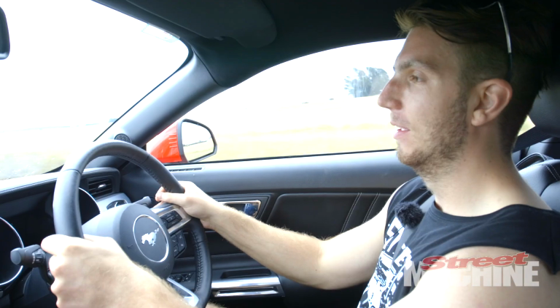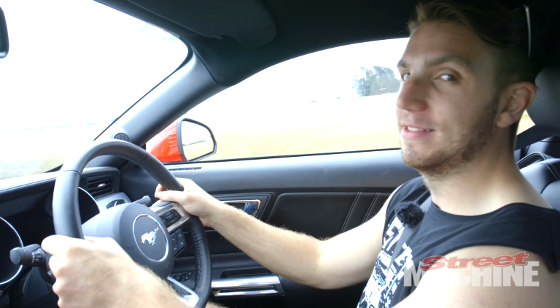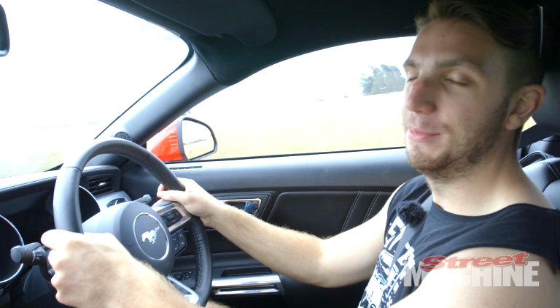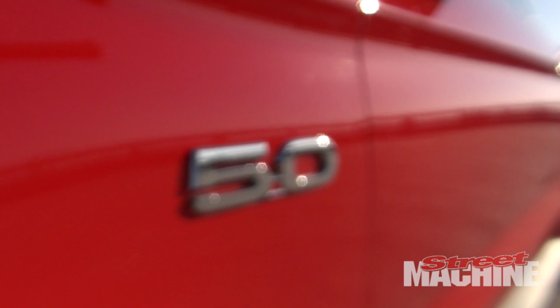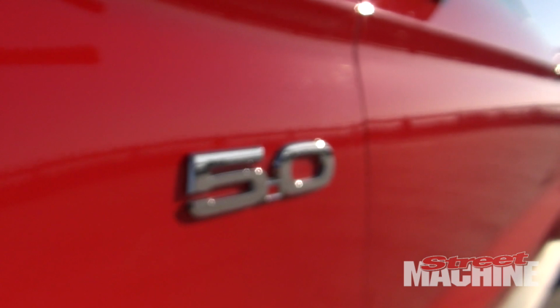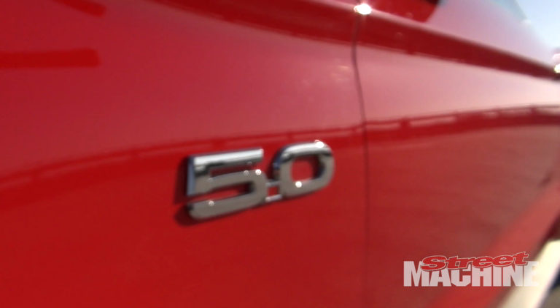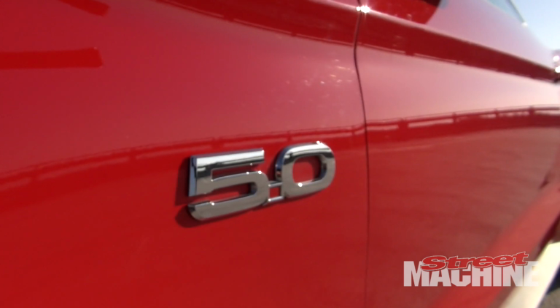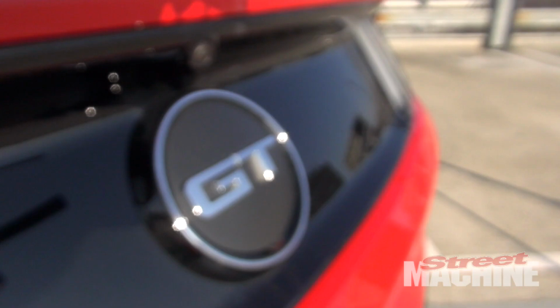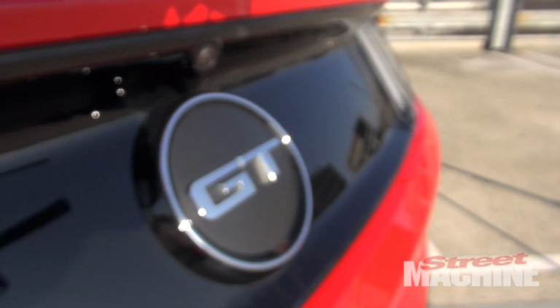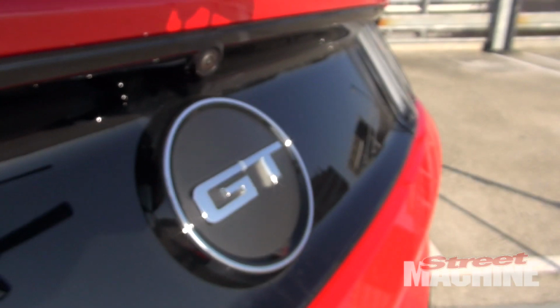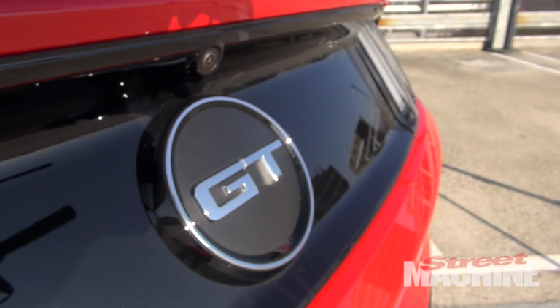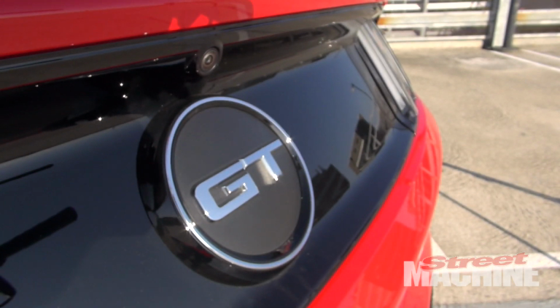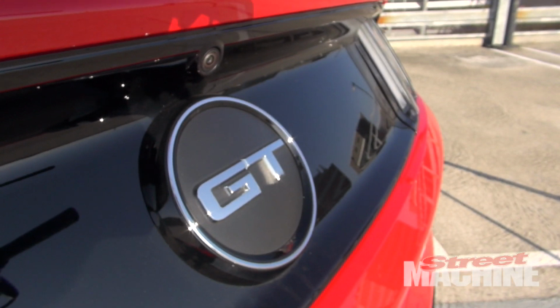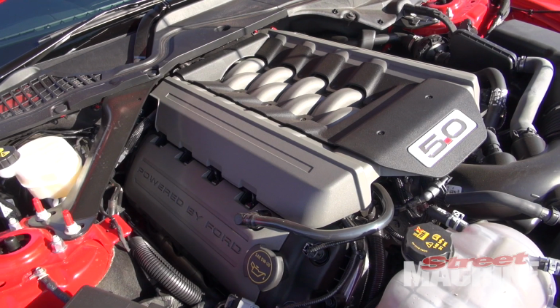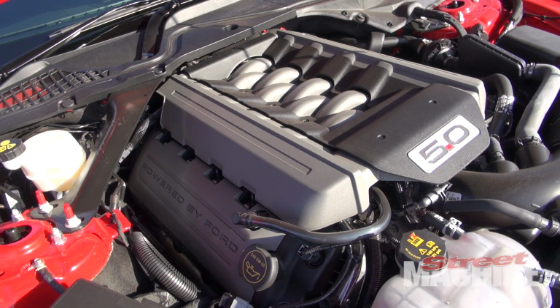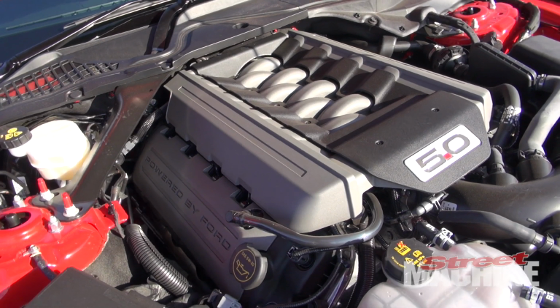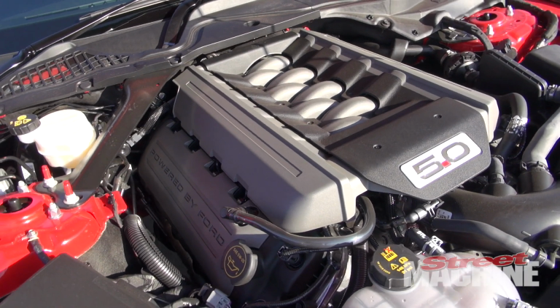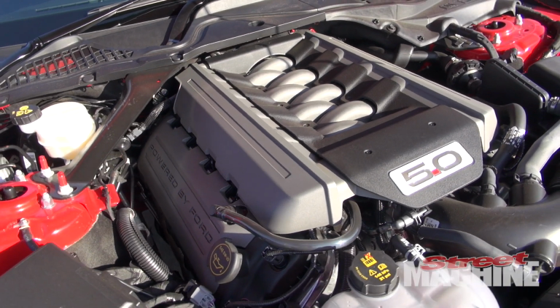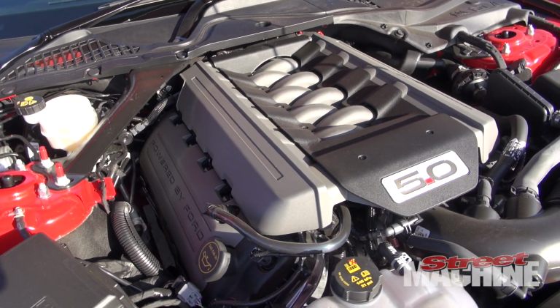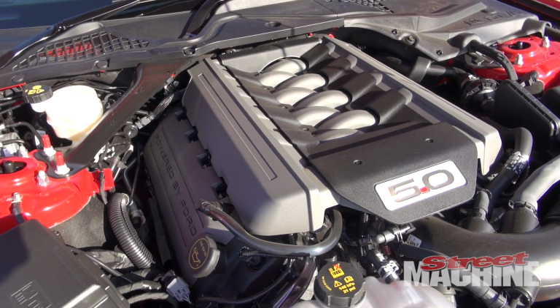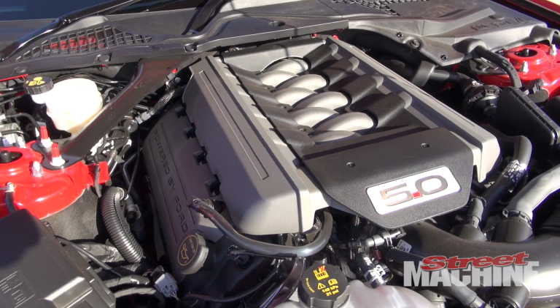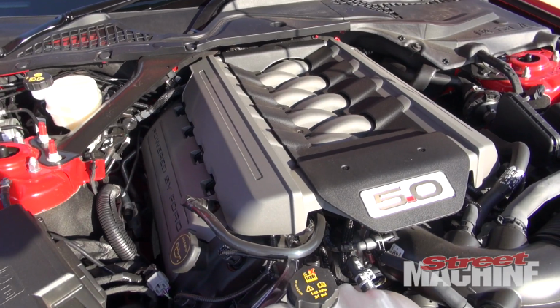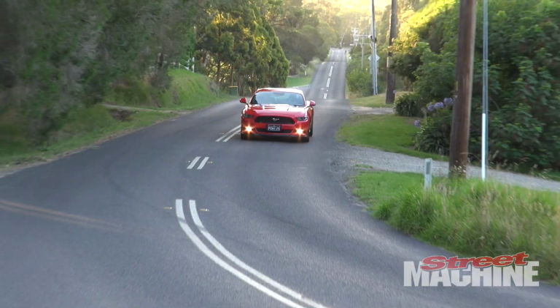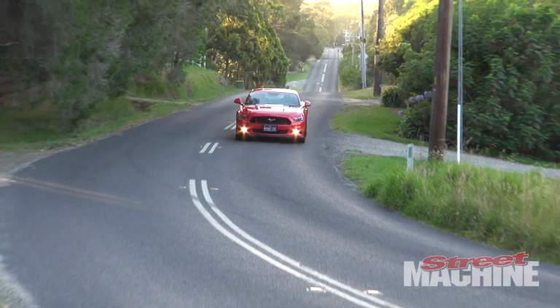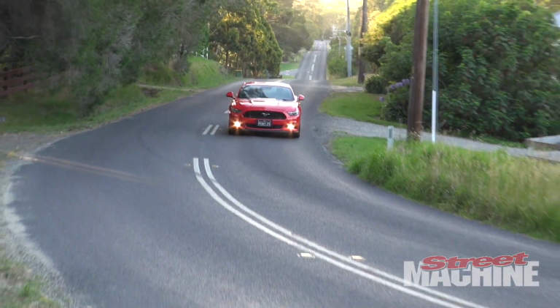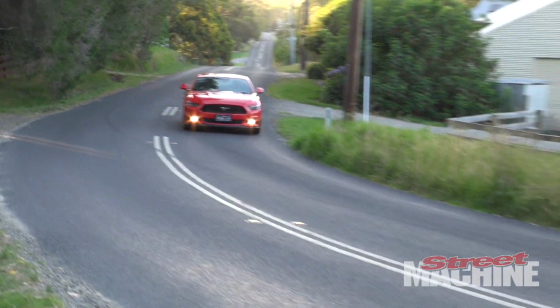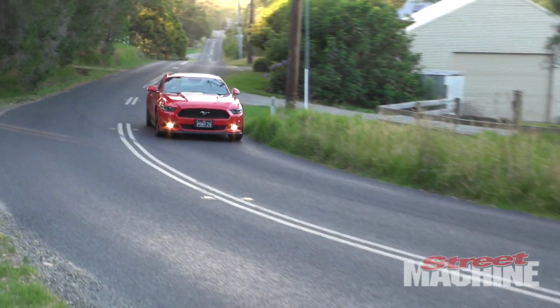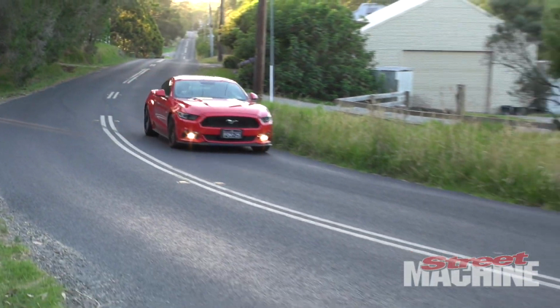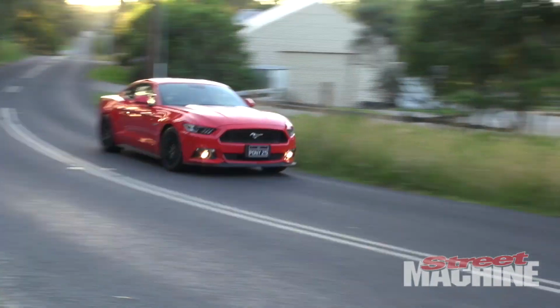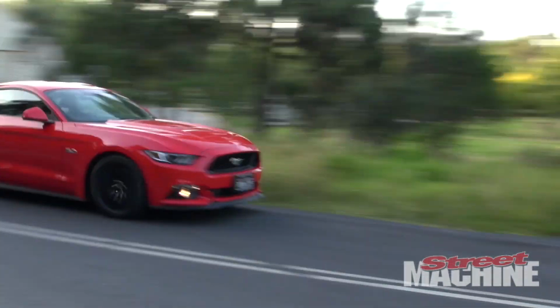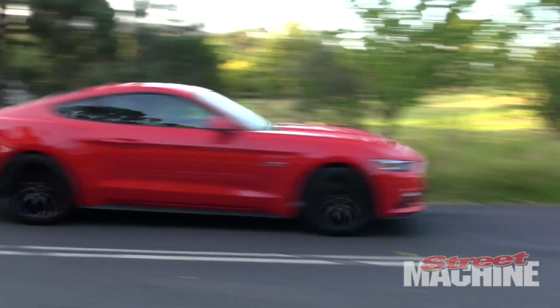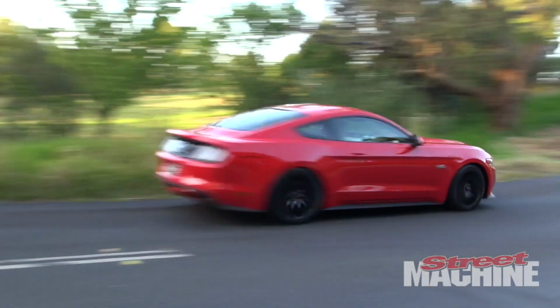So as I said before, this is the 5.0L GT version. It's got the Coyote V8, which is a dual overhead cam, 306kW — I think it's around 560Nm.